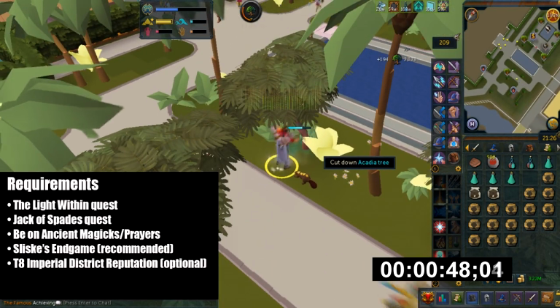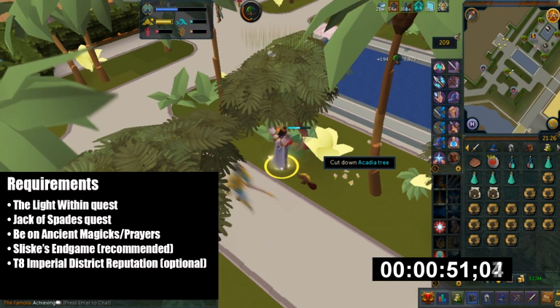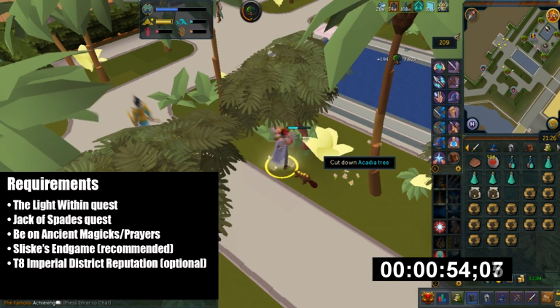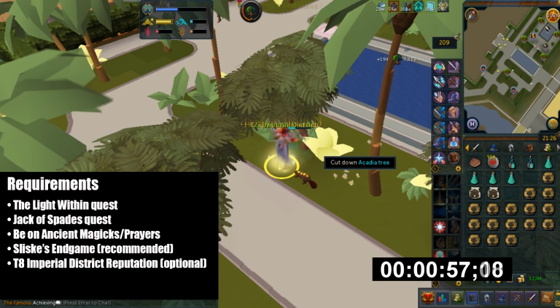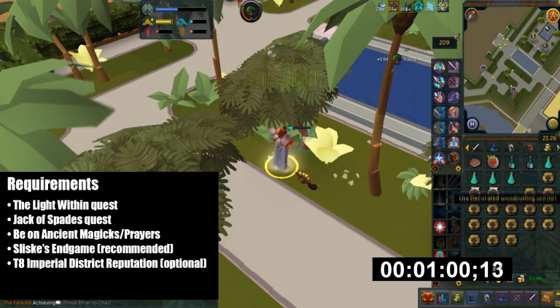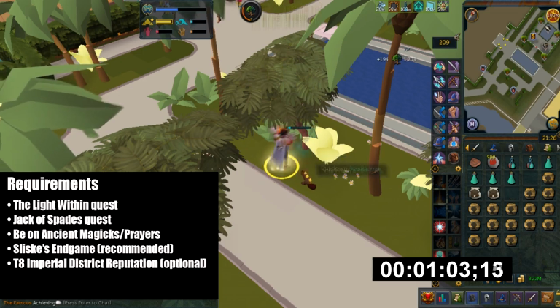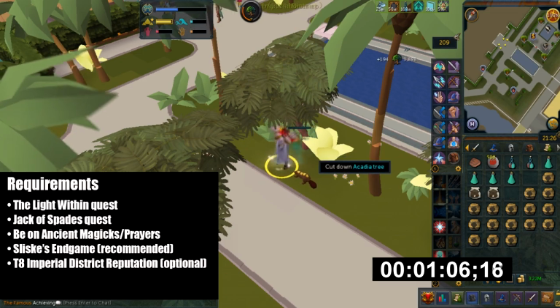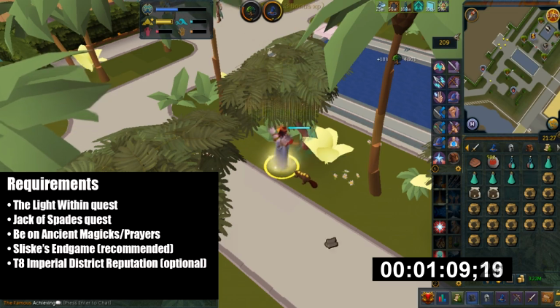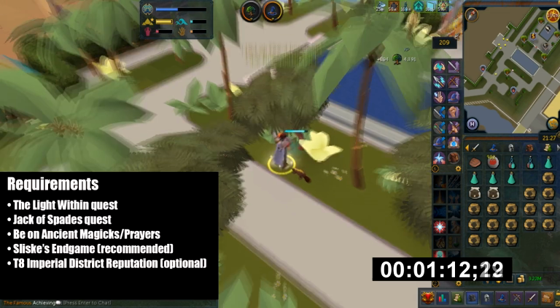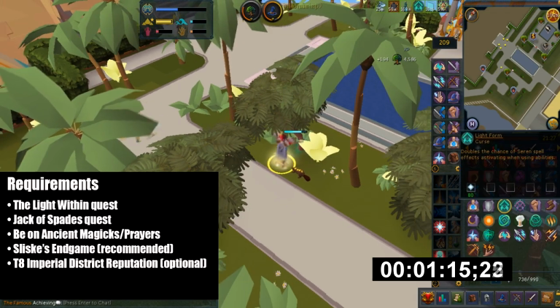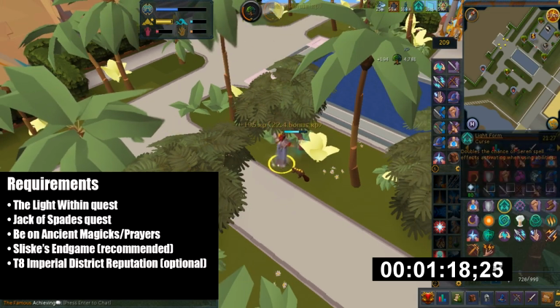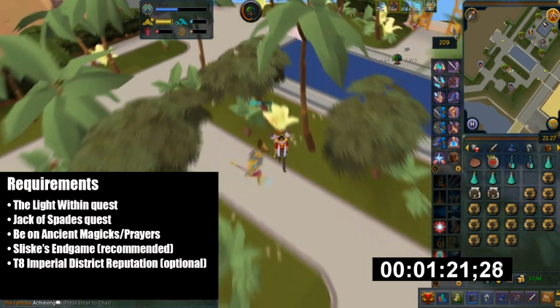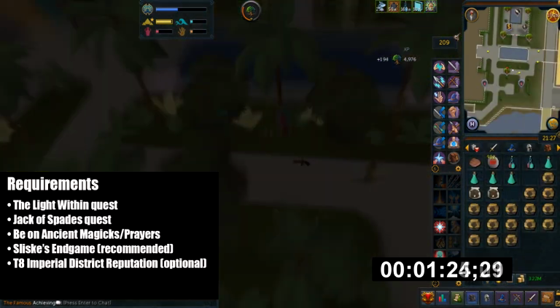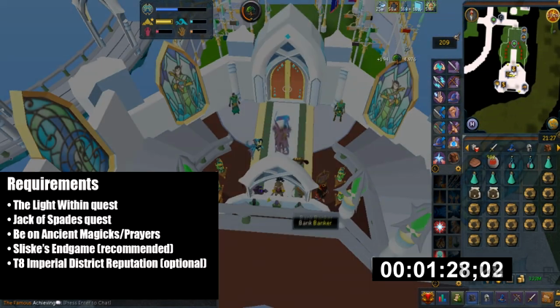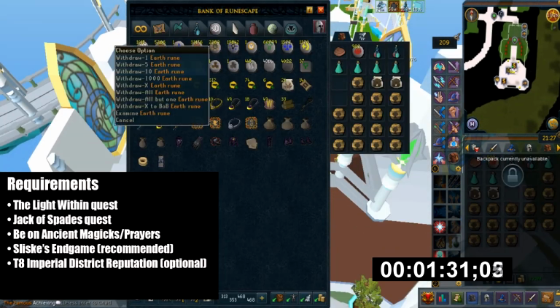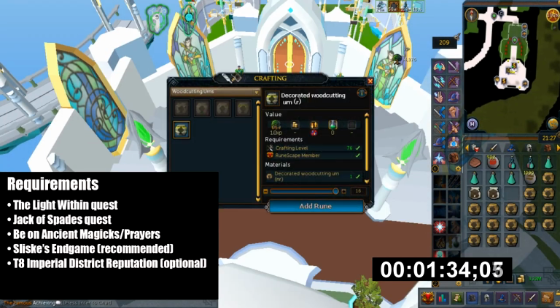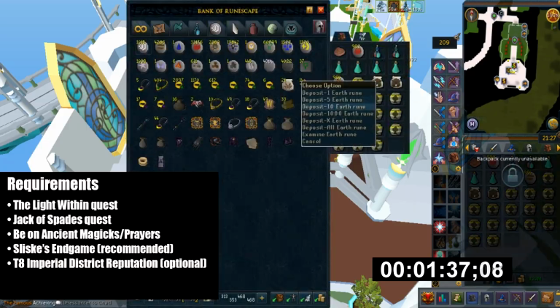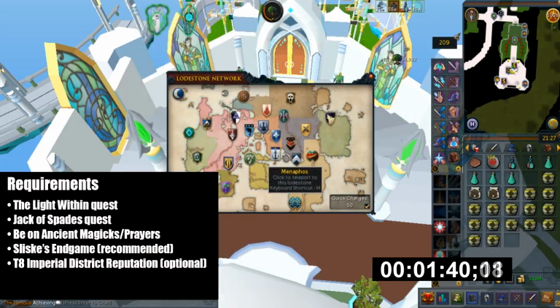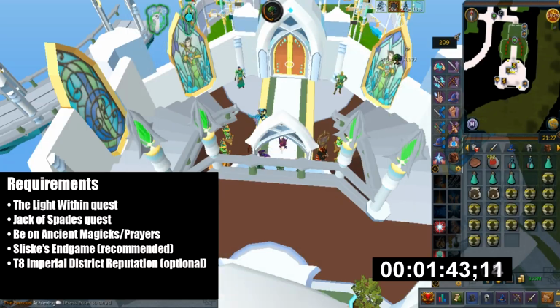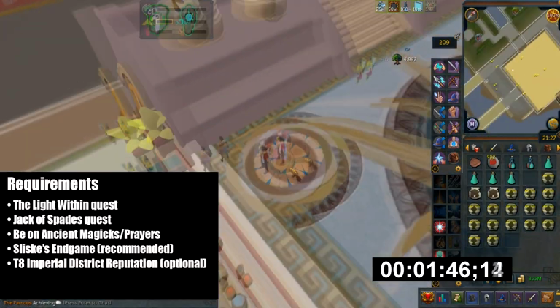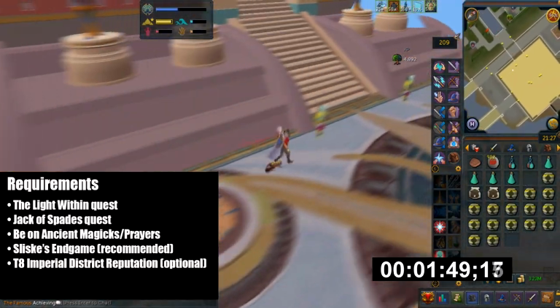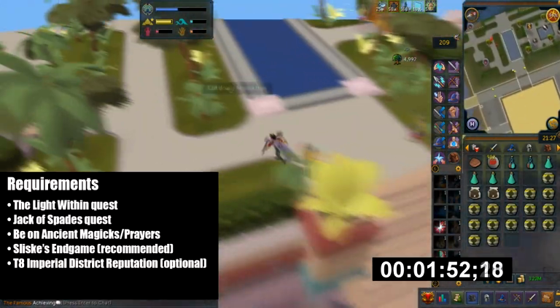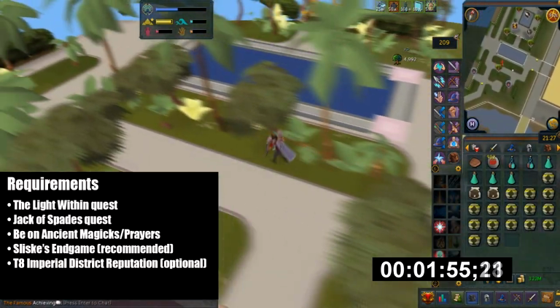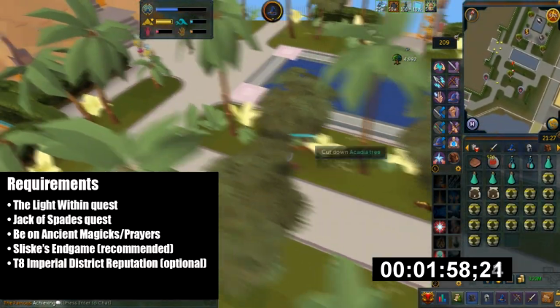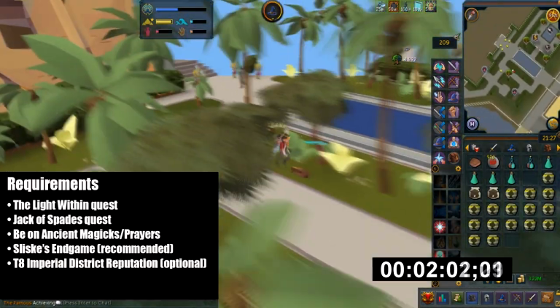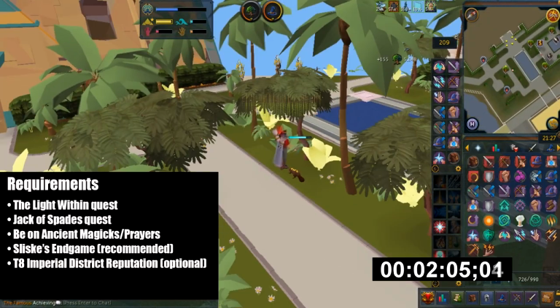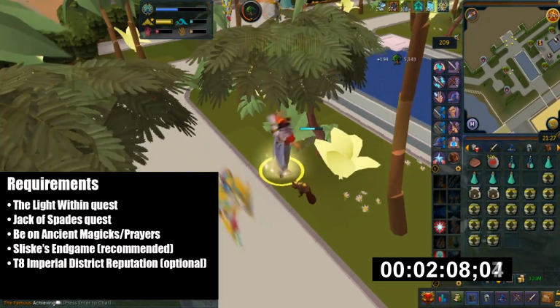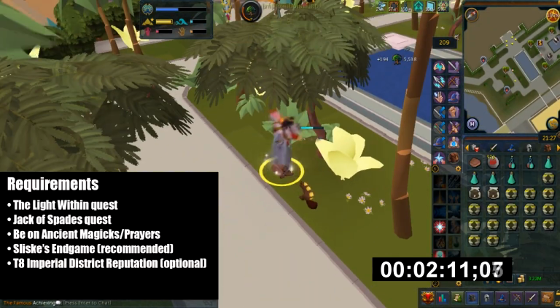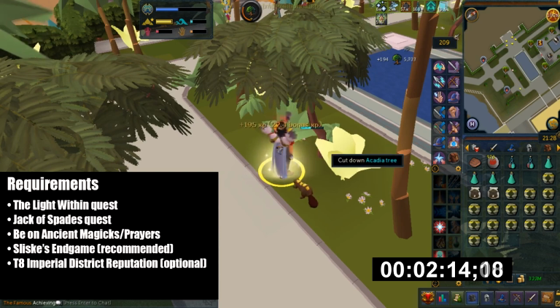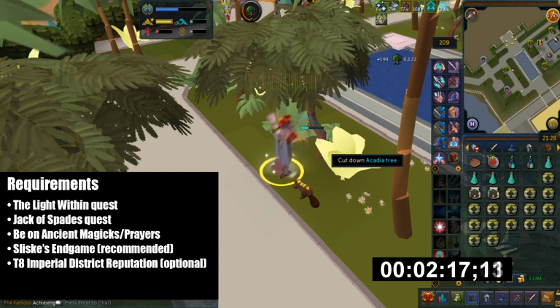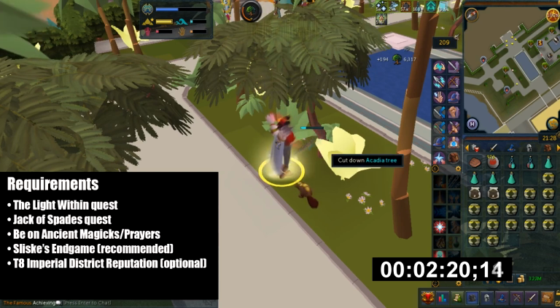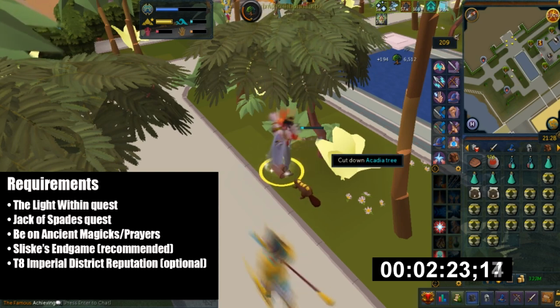The requirement for this is you need the Light Within quest complete. In order to access this location you need to complete the Jack of Spades quest so you can access Menaphos. You also must be on ancient prayers and ancient magics.